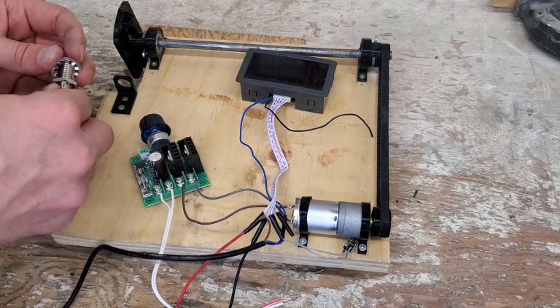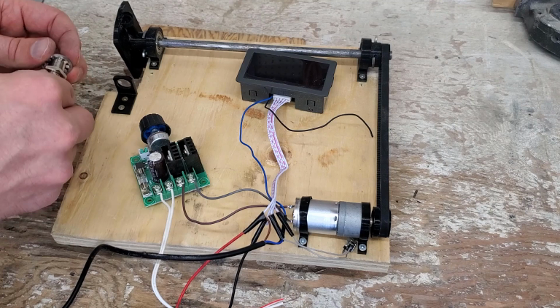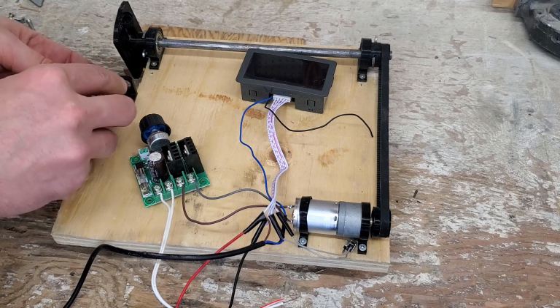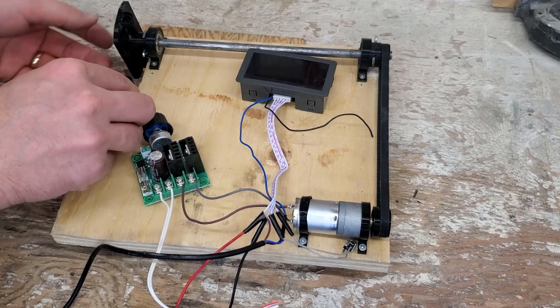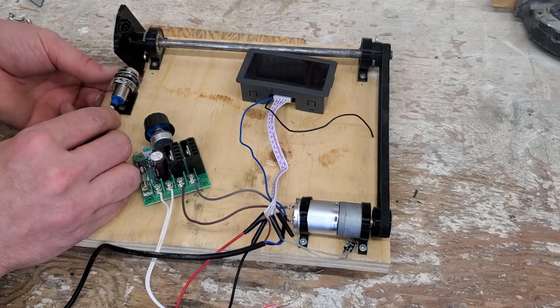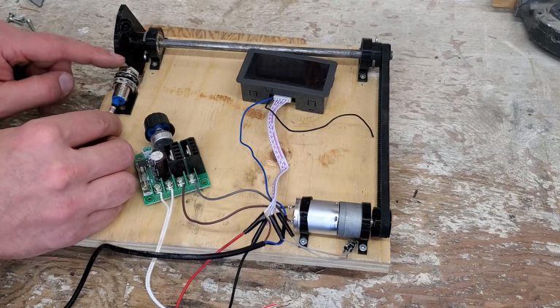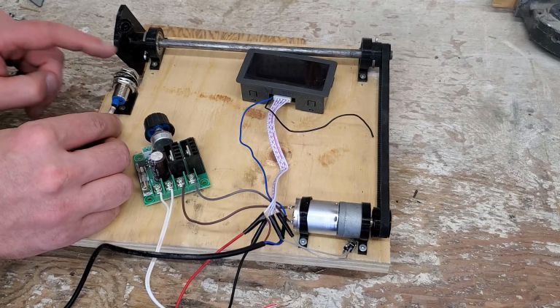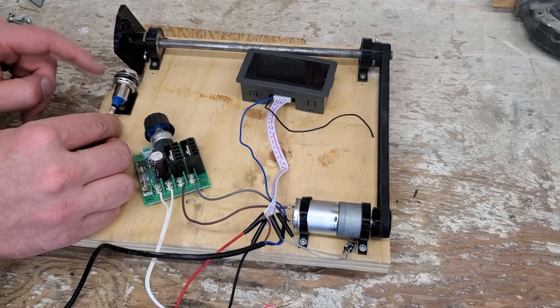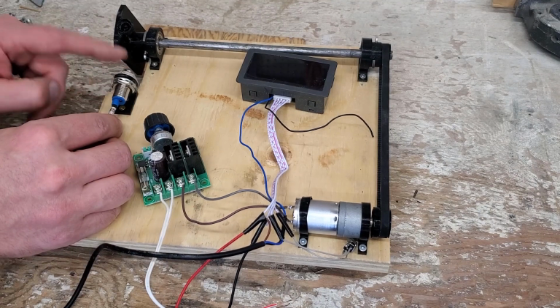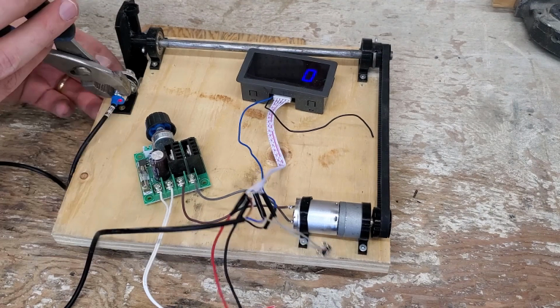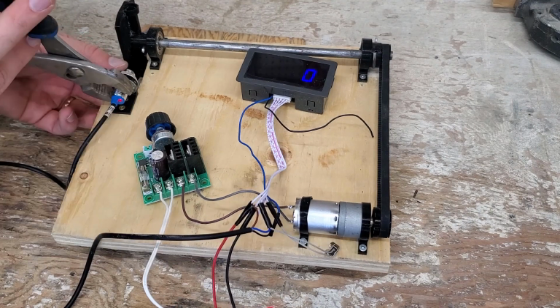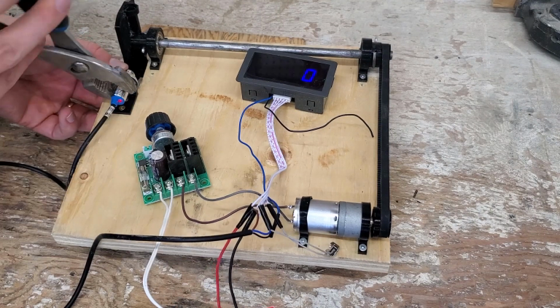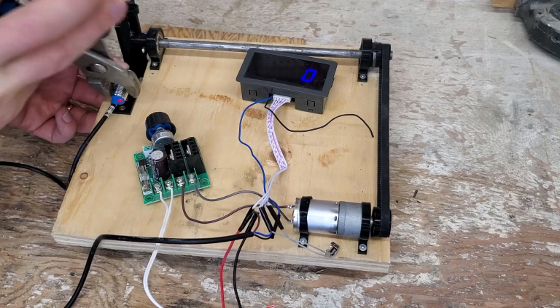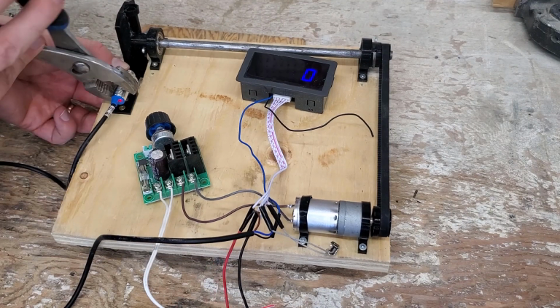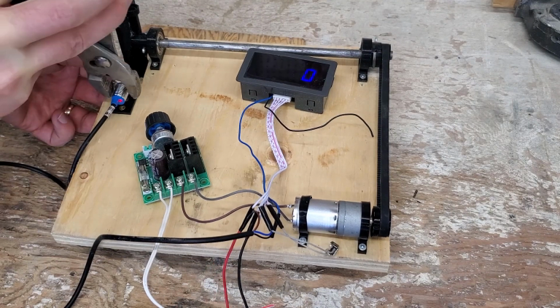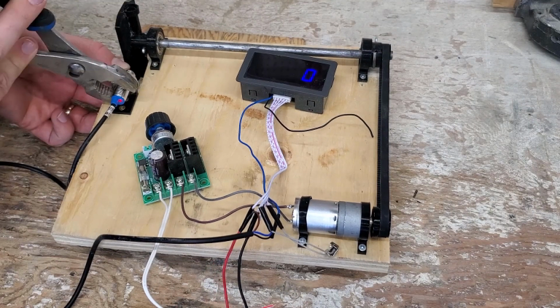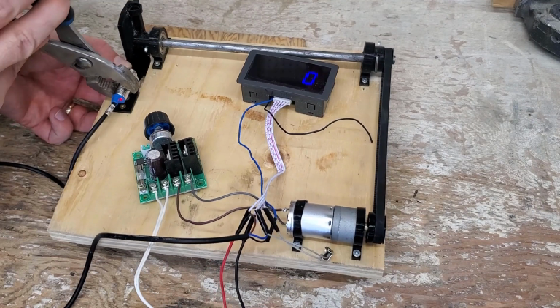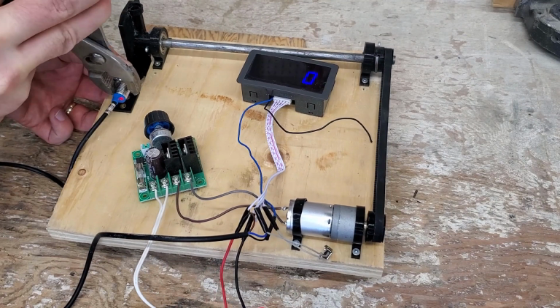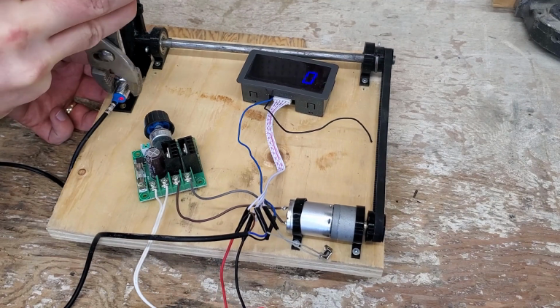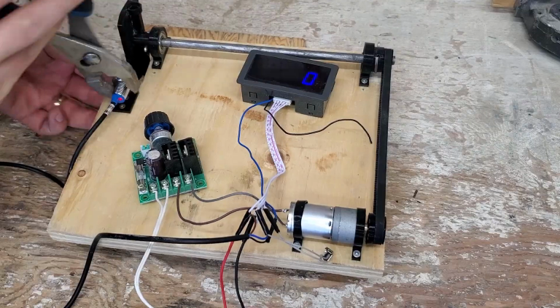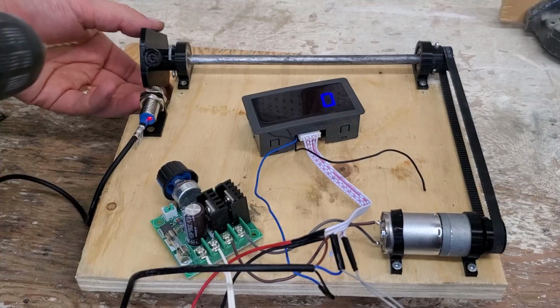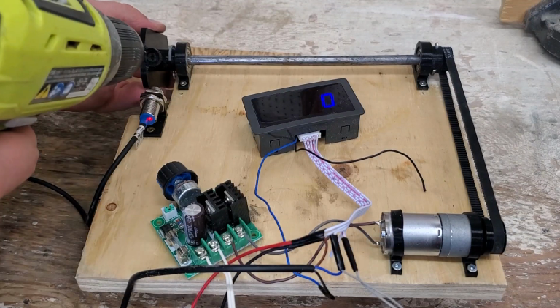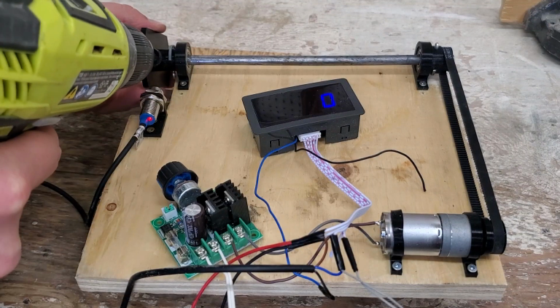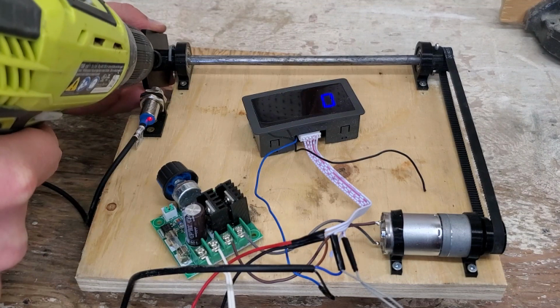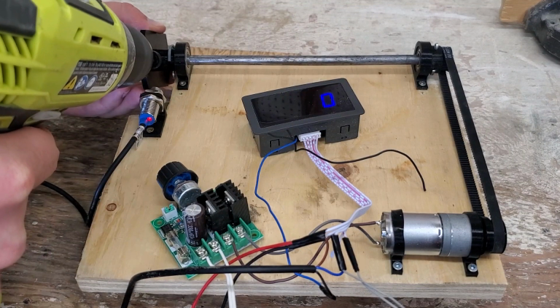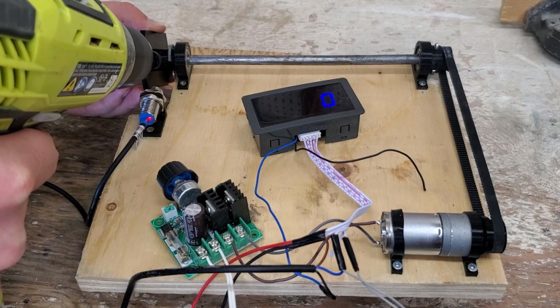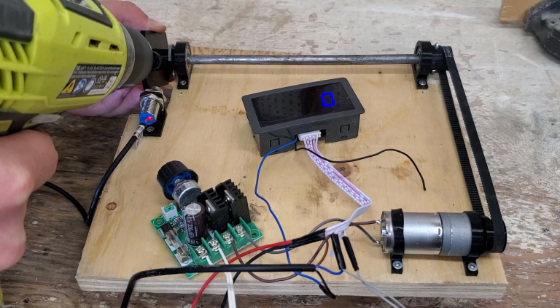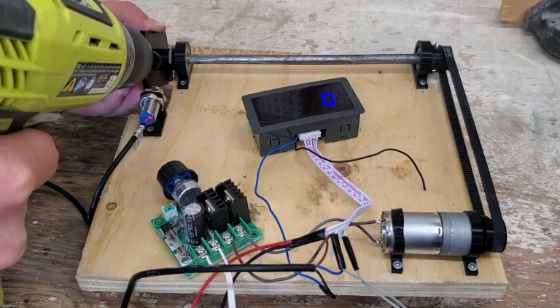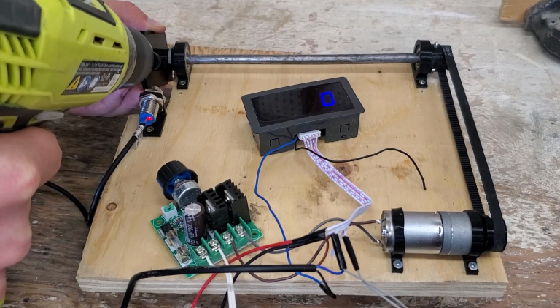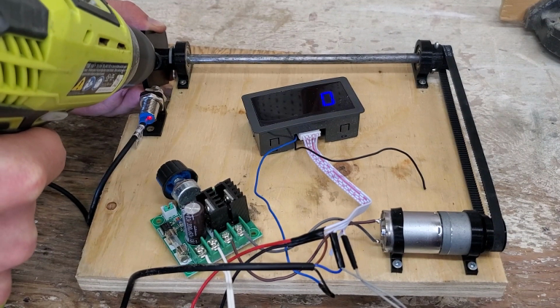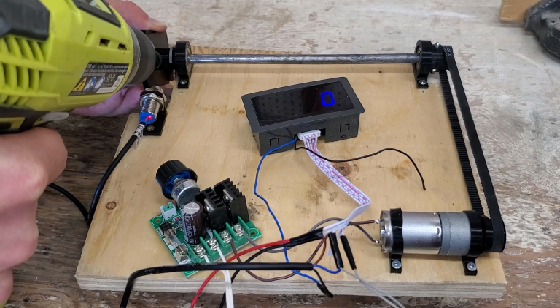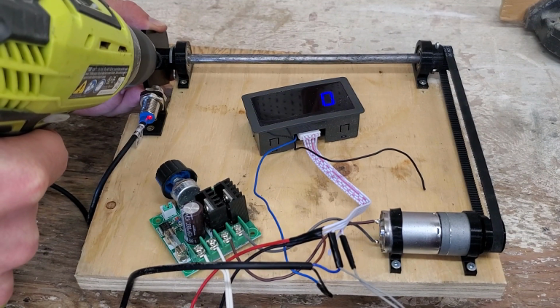Installing the counter sensor and tightening it in a little bit. Drilling a hole so I can put a screw in to mount the counterweight.